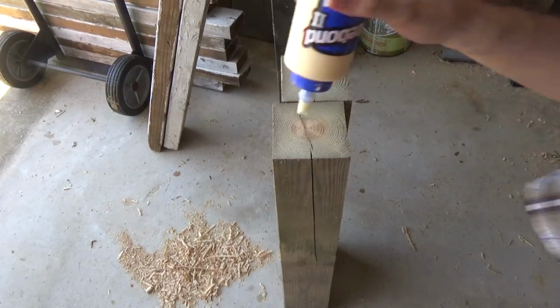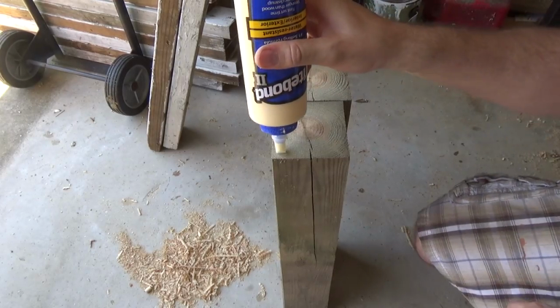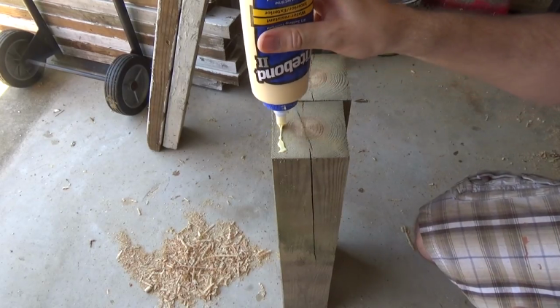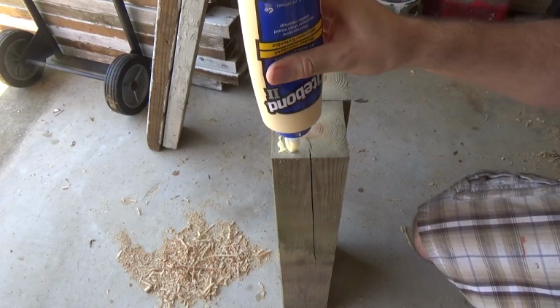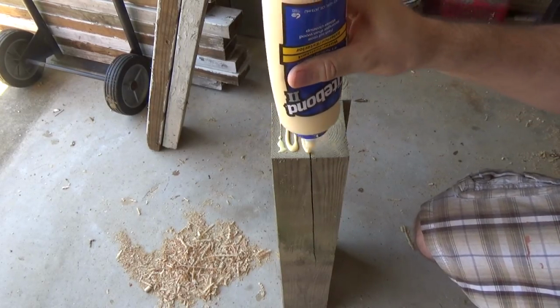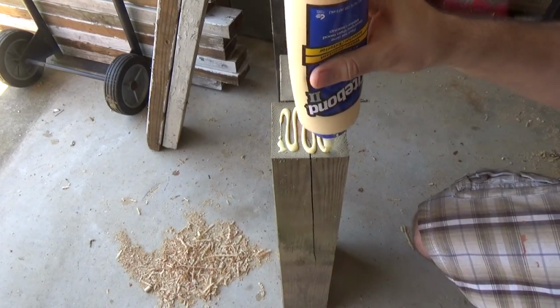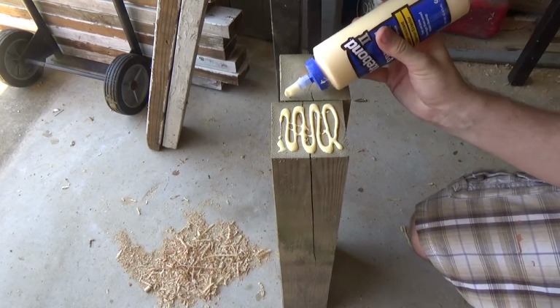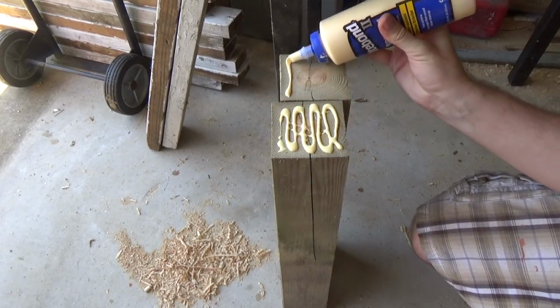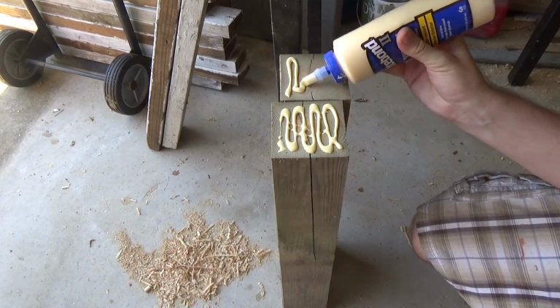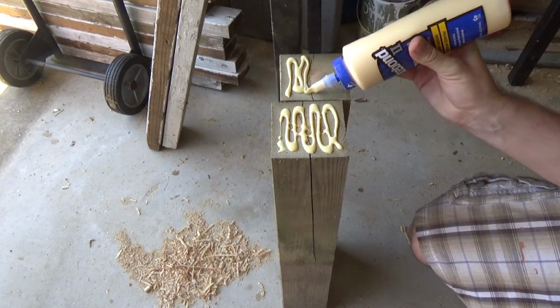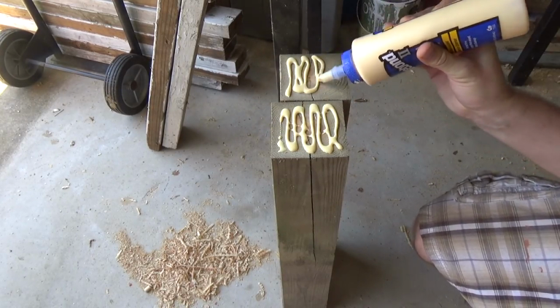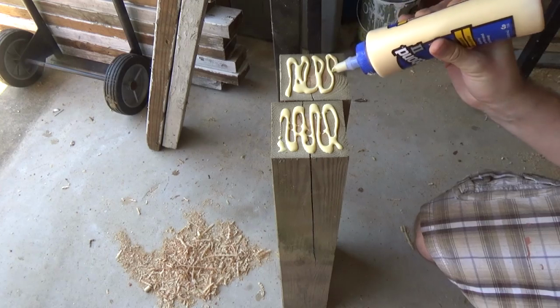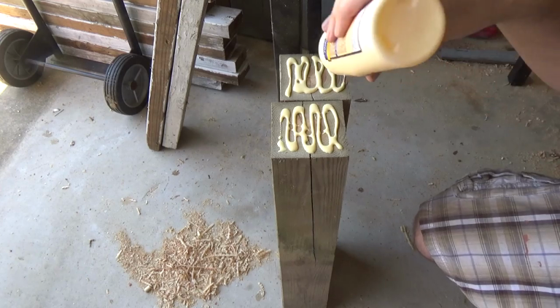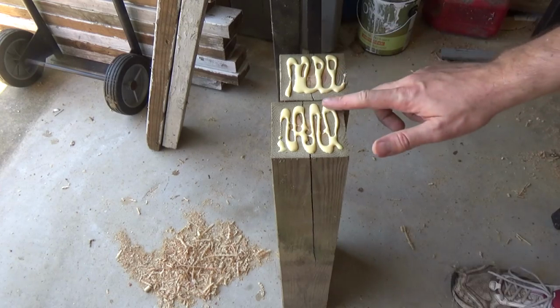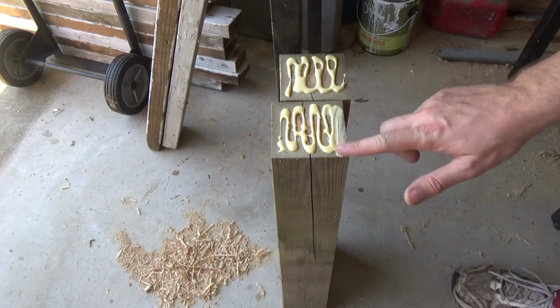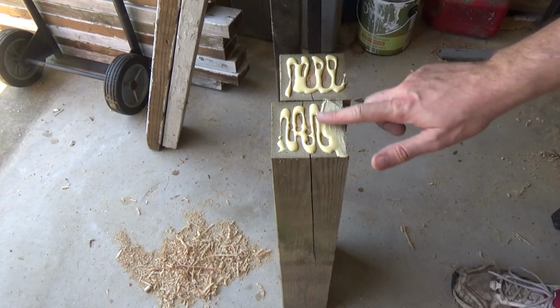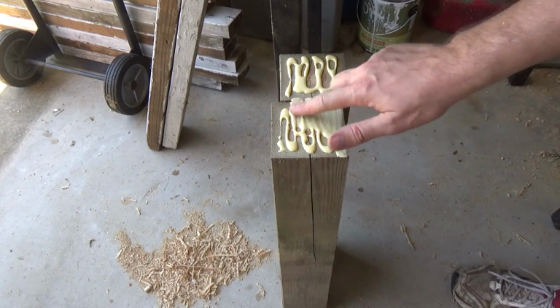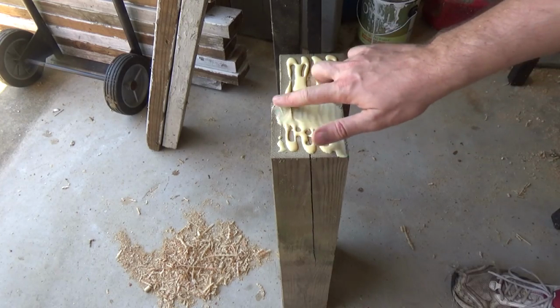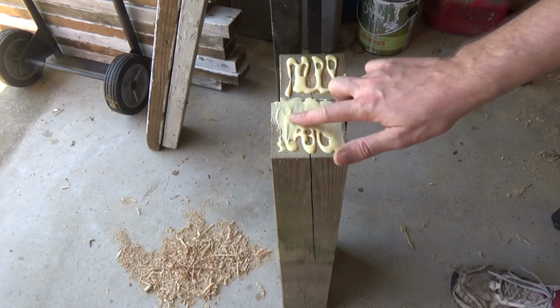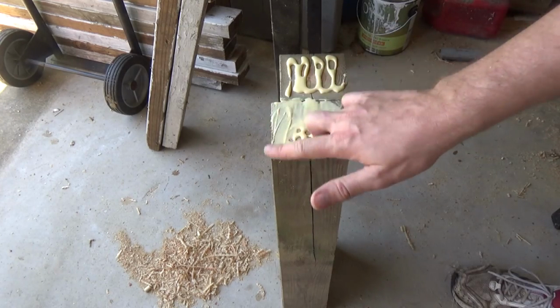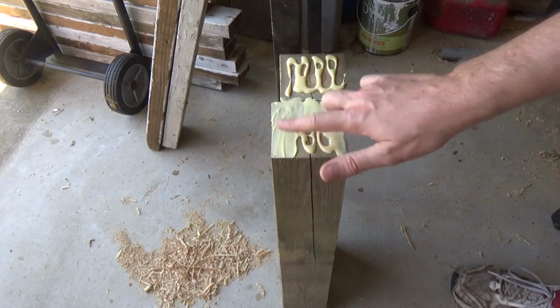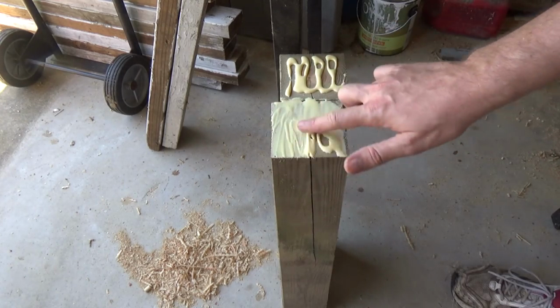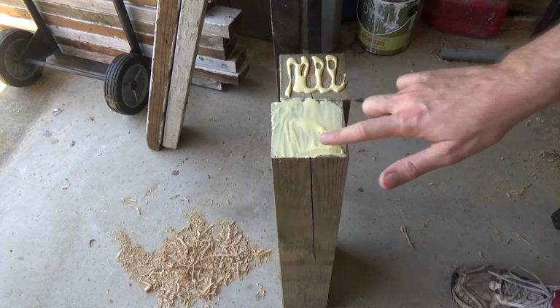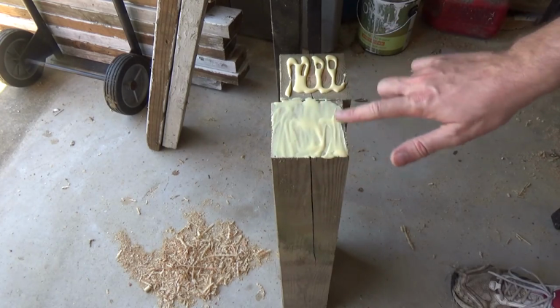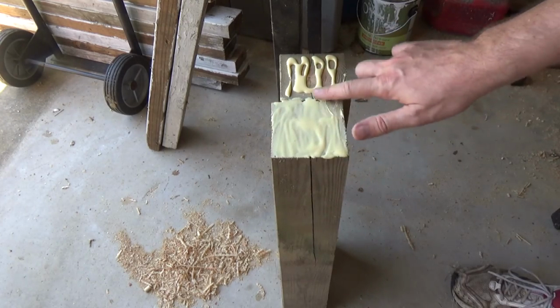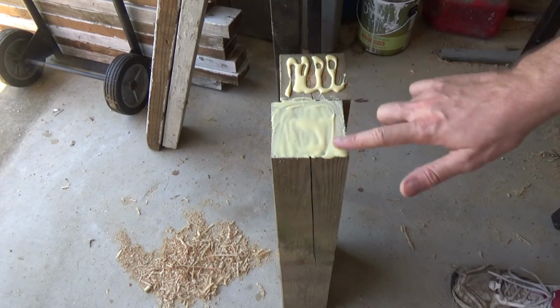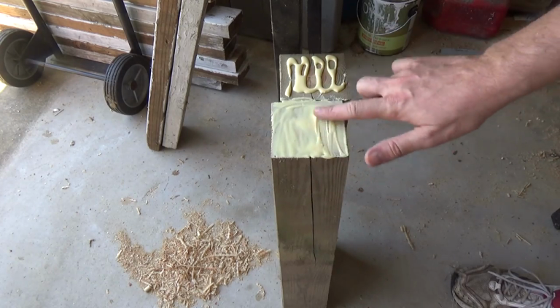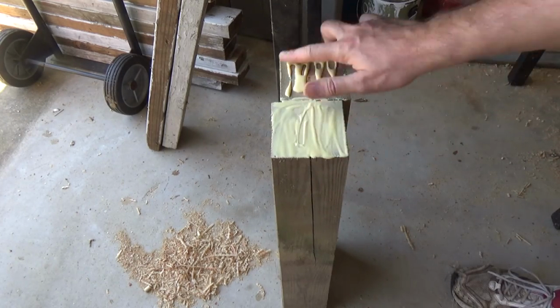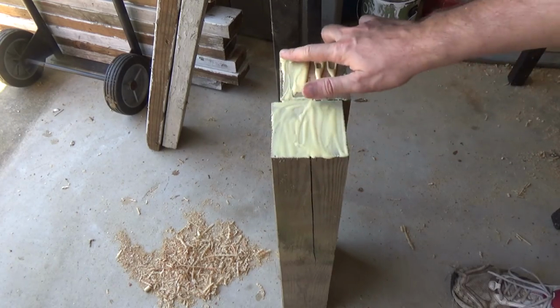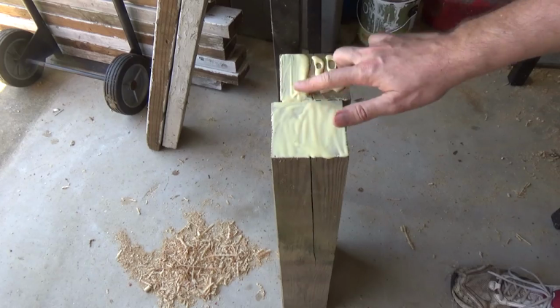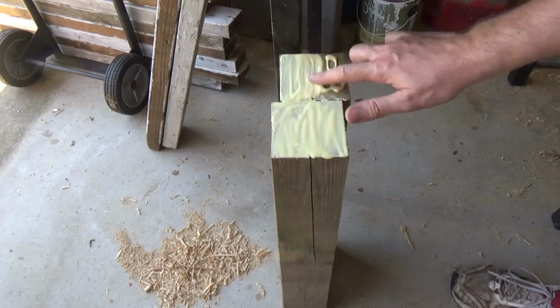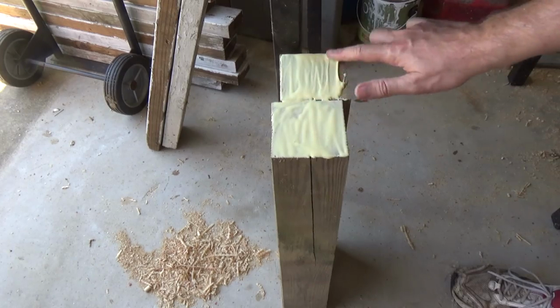I'm just pre-gluing the end grain of the legs to allow the end grain to soak up some of that glue before I actually glue on the platform base.